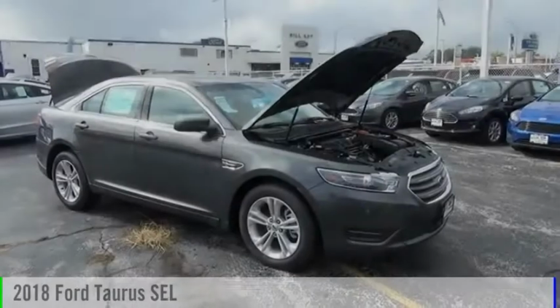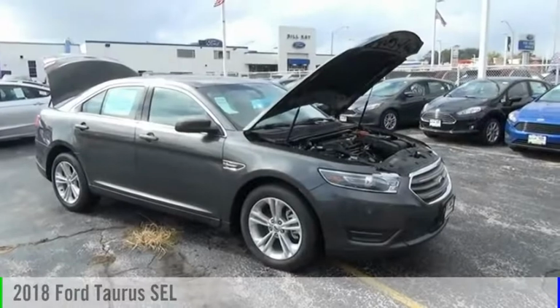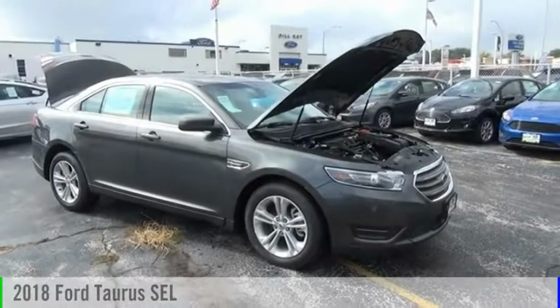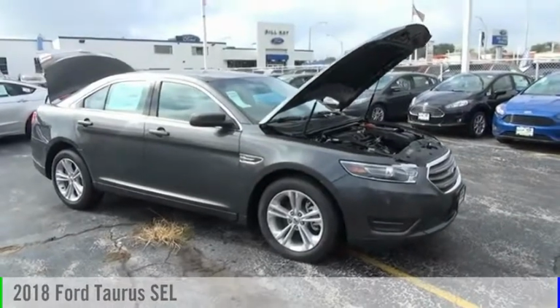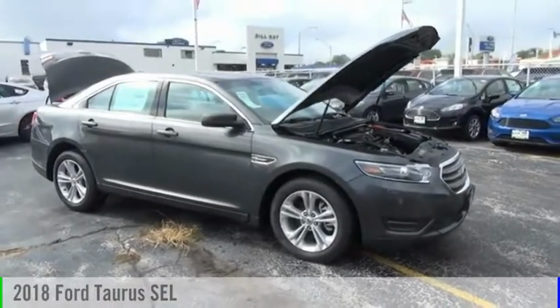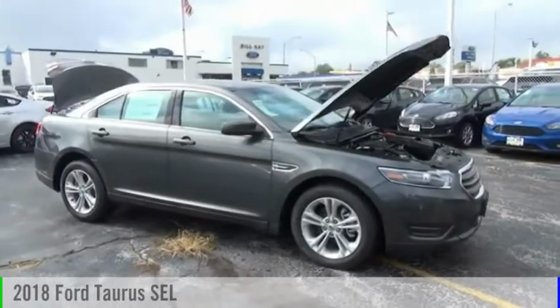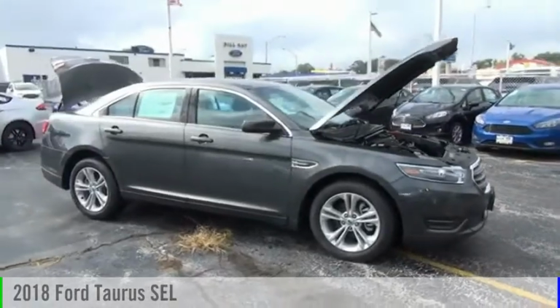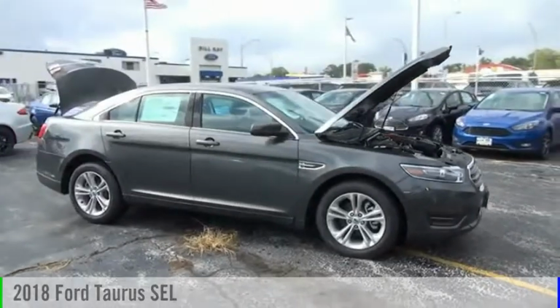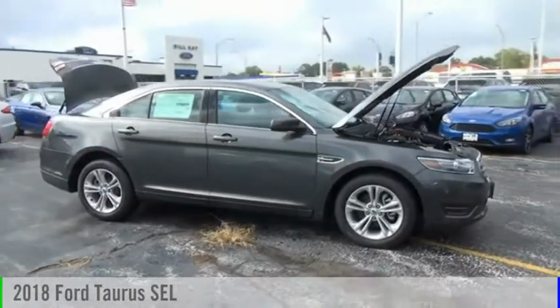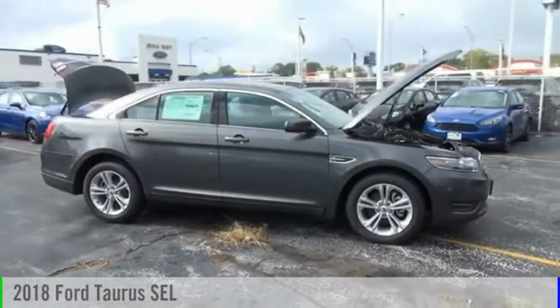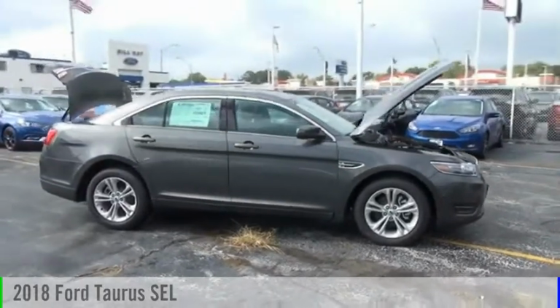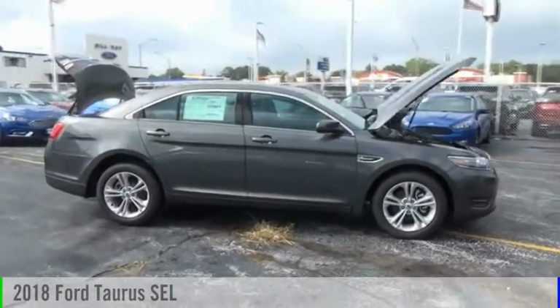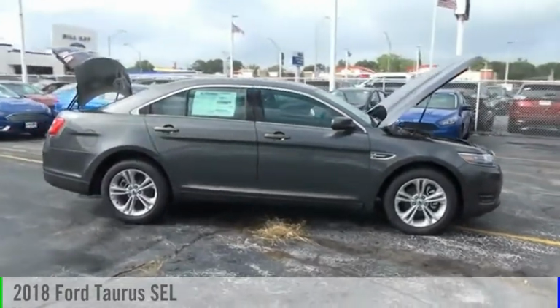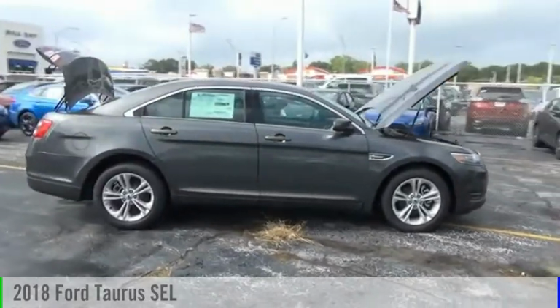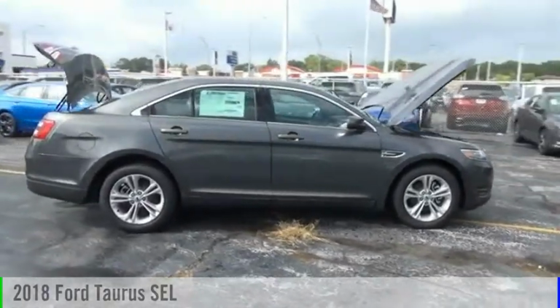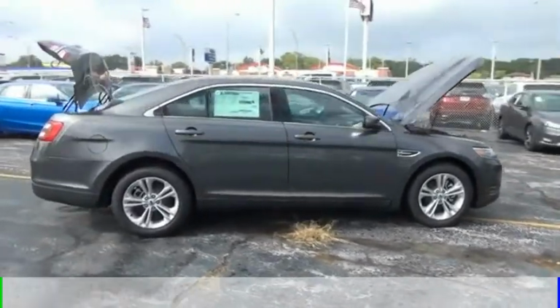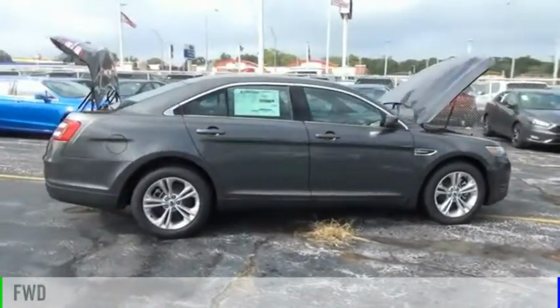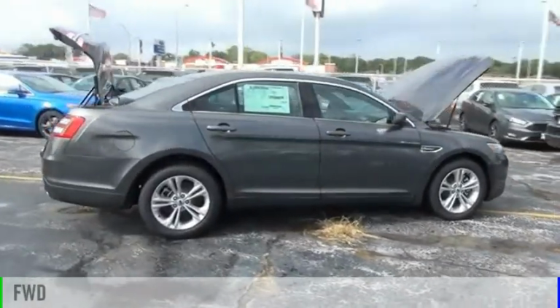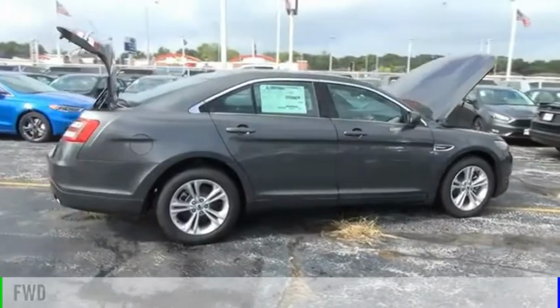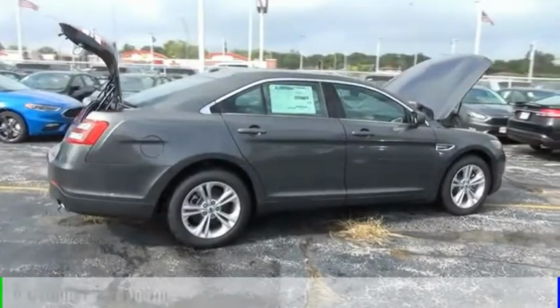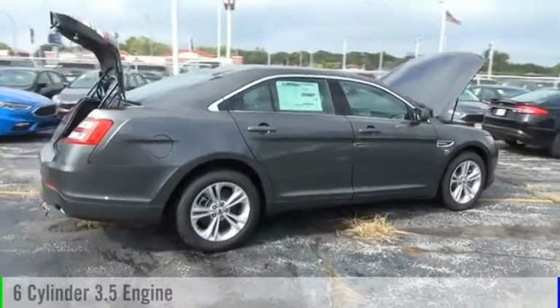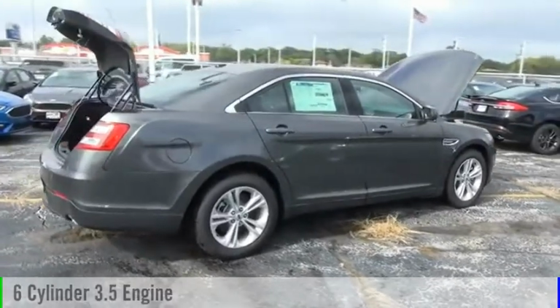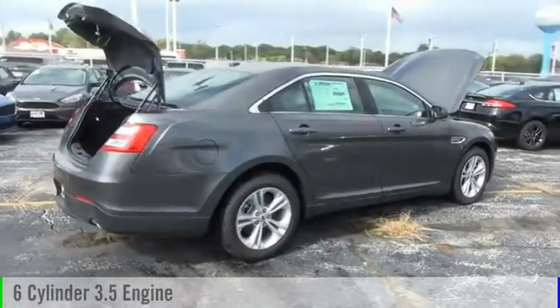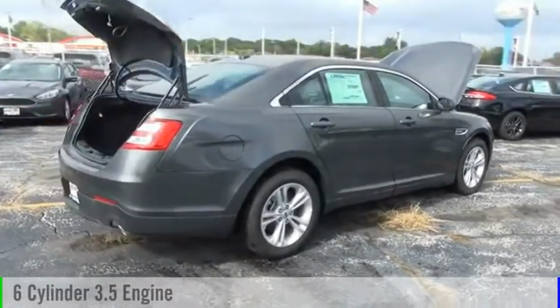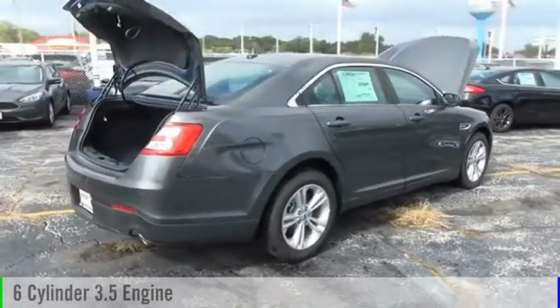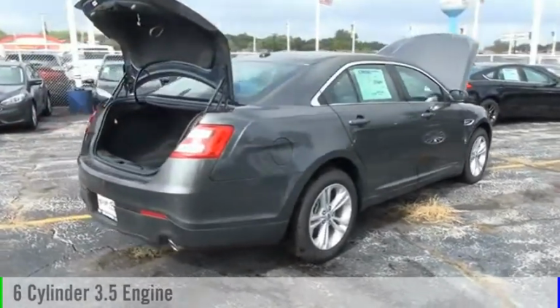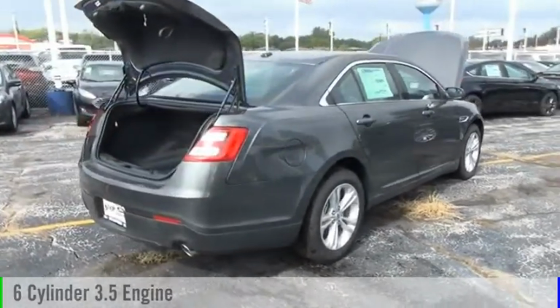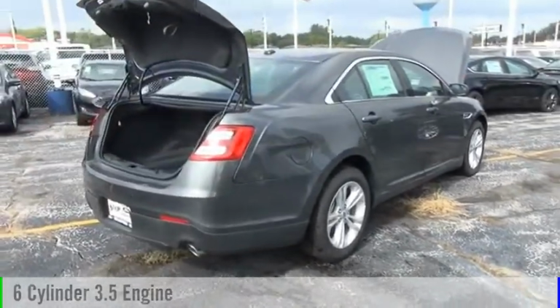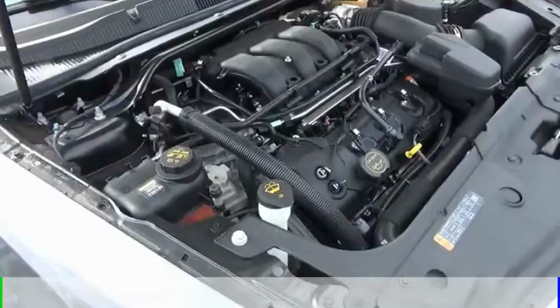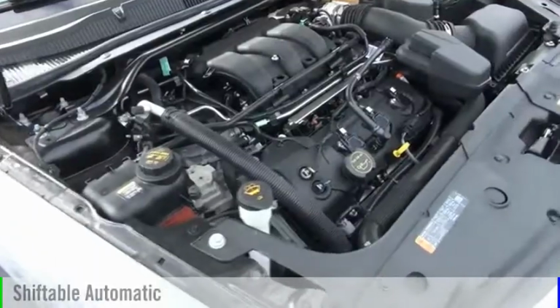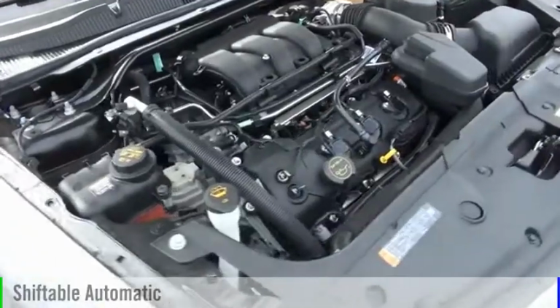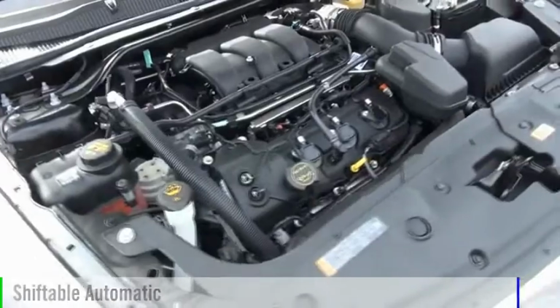Make a great choice today with the 2018 Taurus. This vehicle is powered by a front-wheel drive, six-cylinder, 3.5-liter engine, and comes with an automatic transmission.